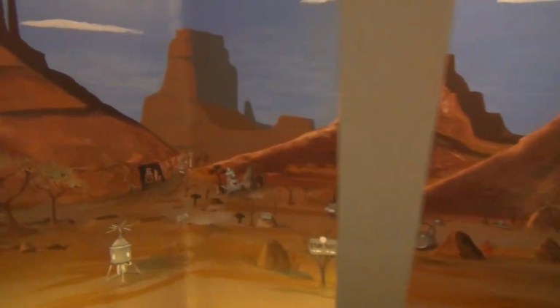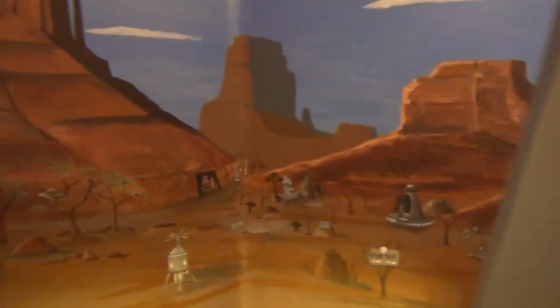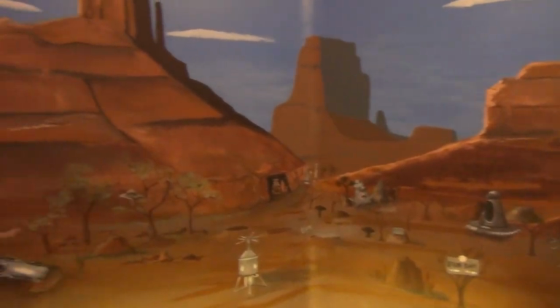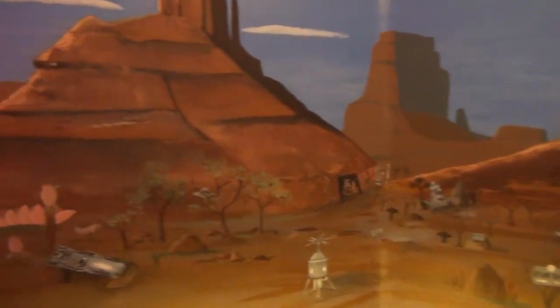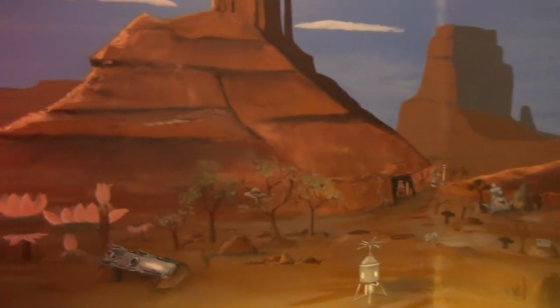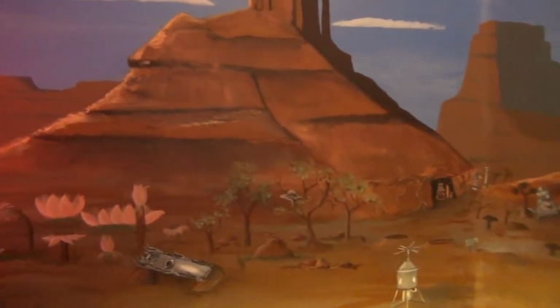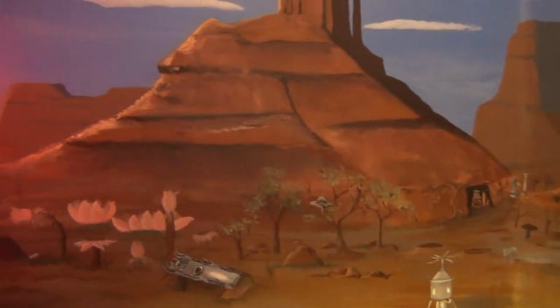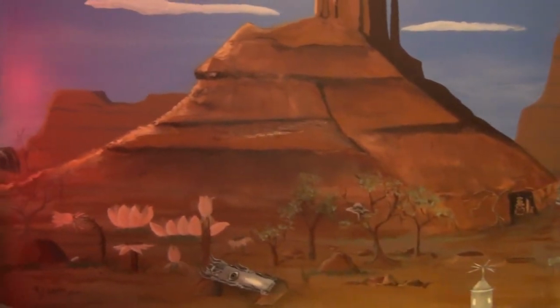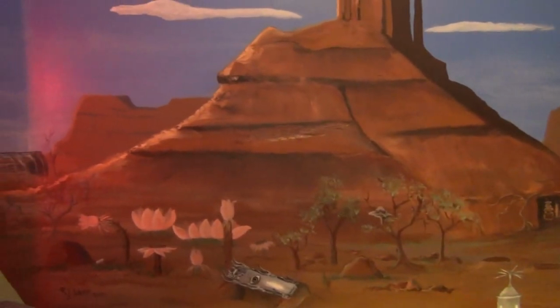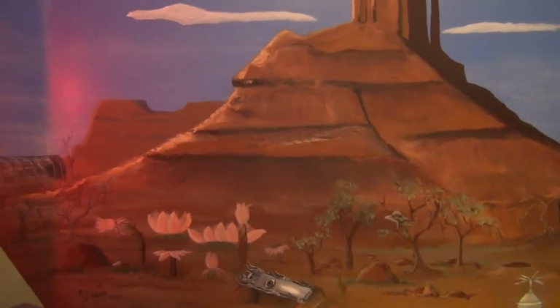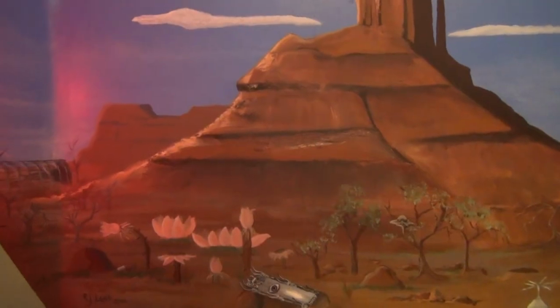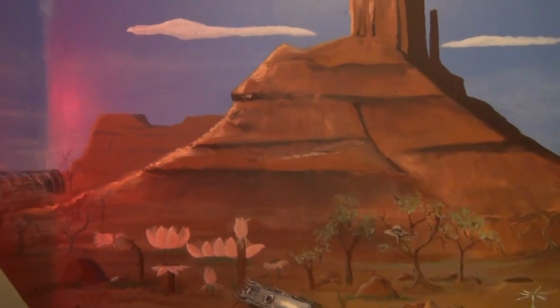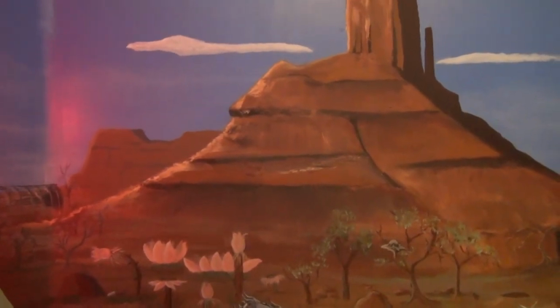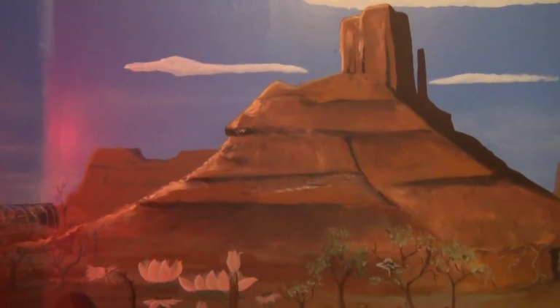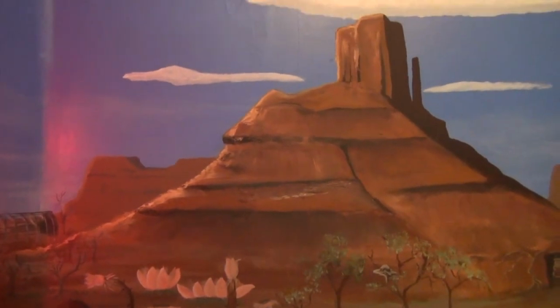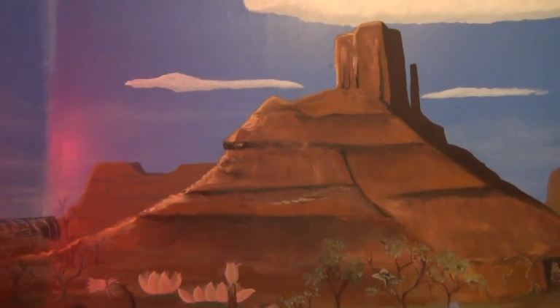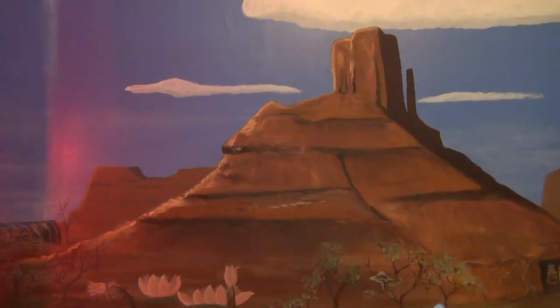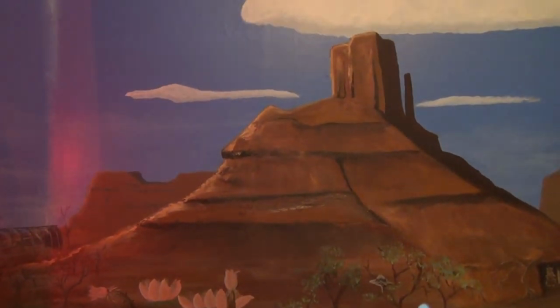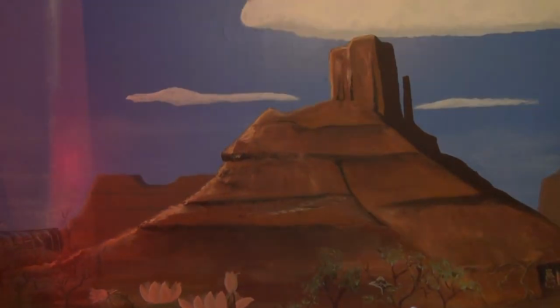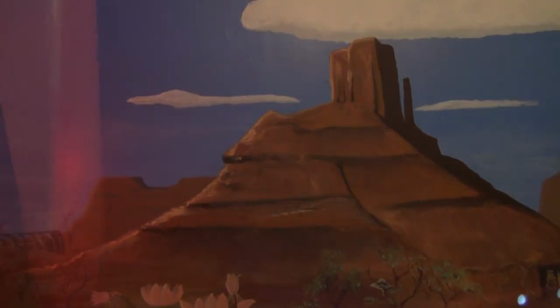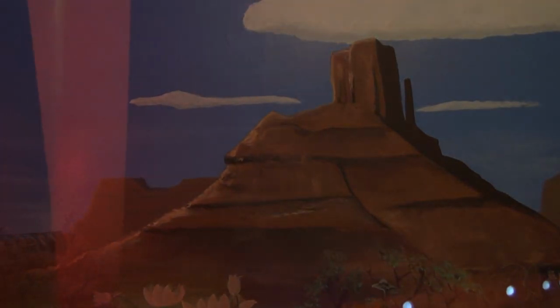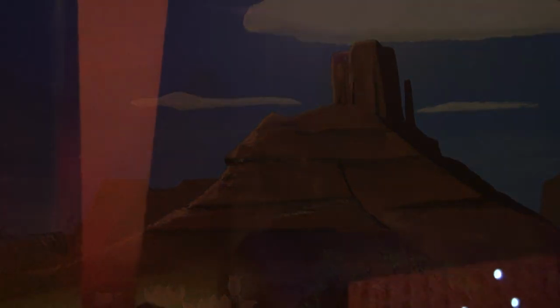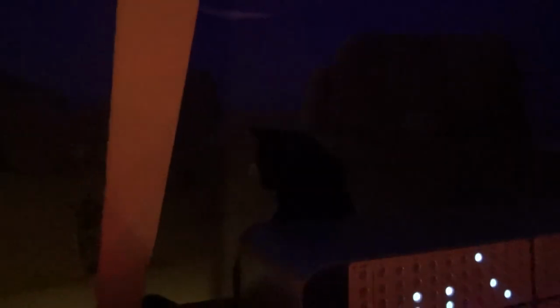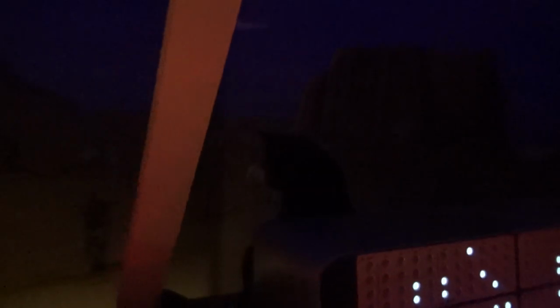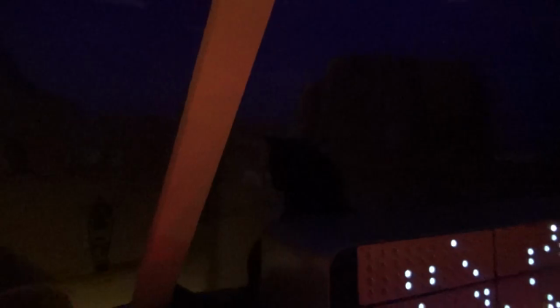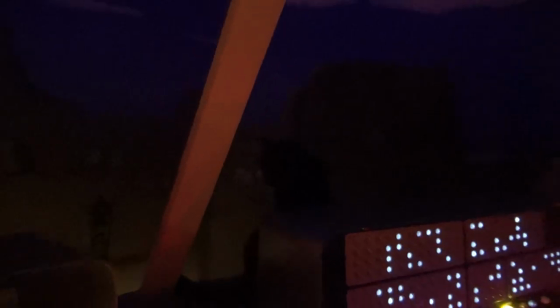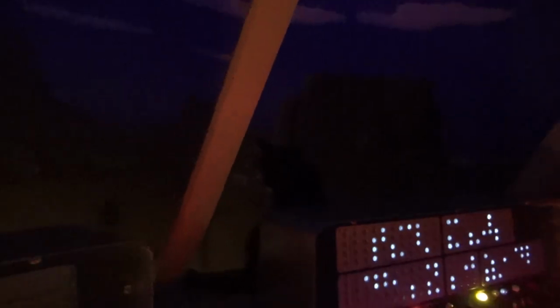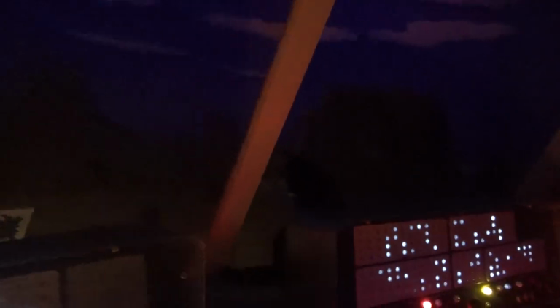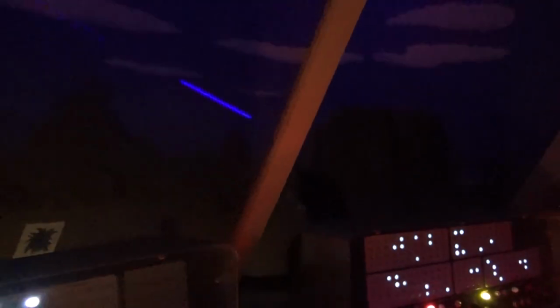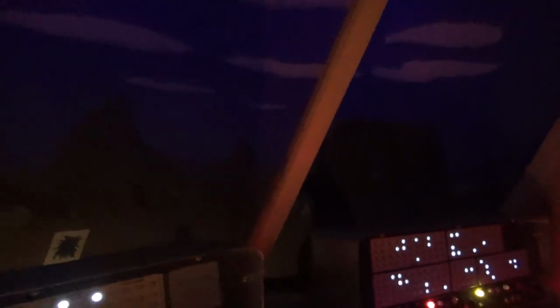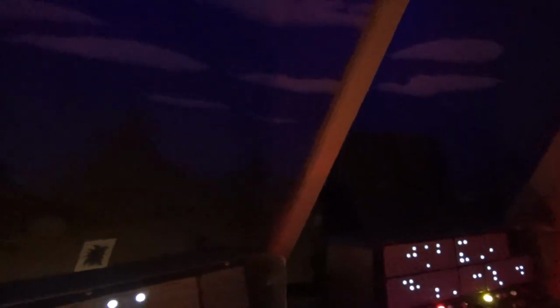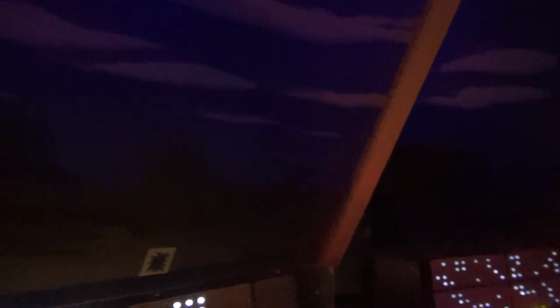Being stranded on this planet isn't too bad, as long as the force field keeps the dangers away. Of course, we still have to contend with some cosmic storms.